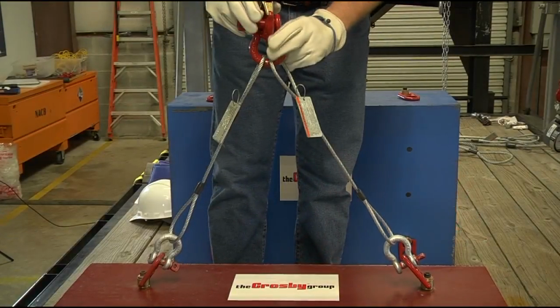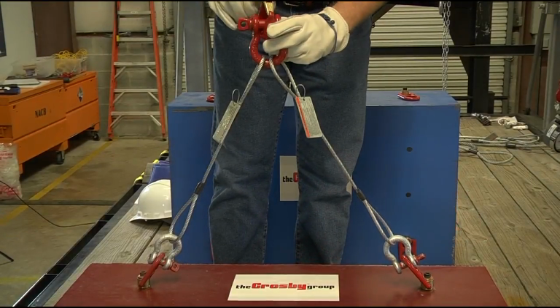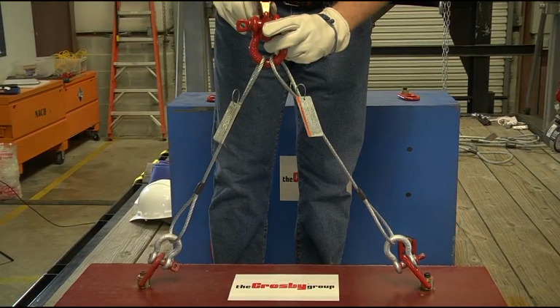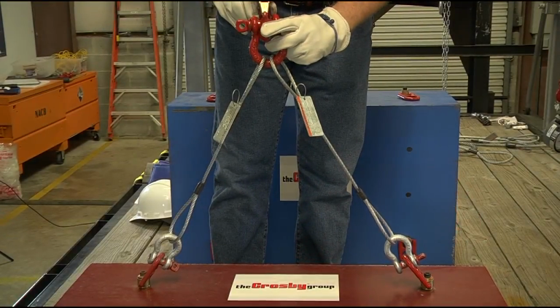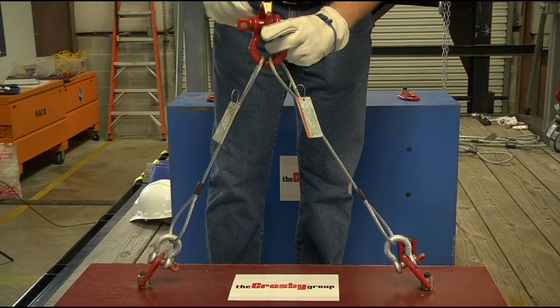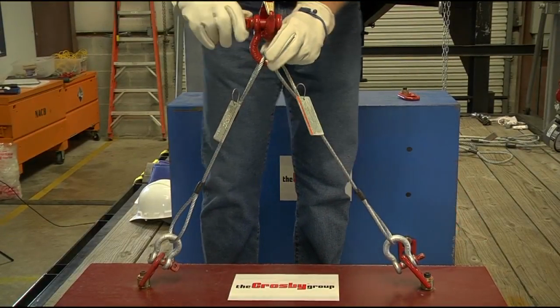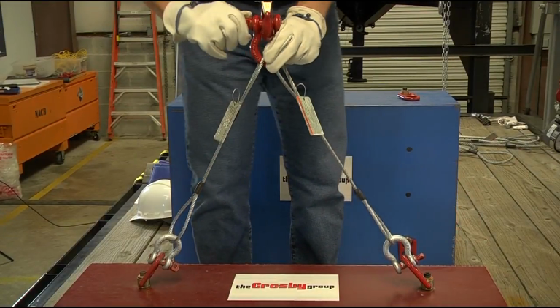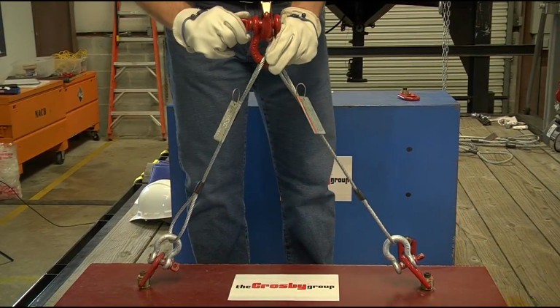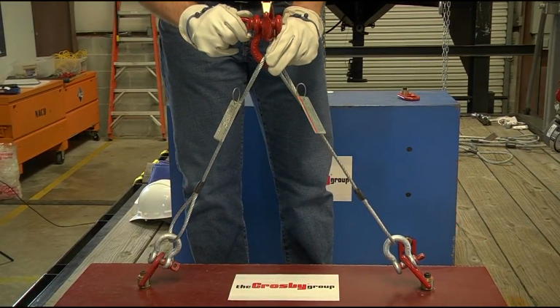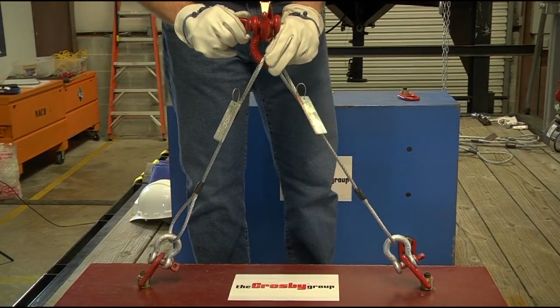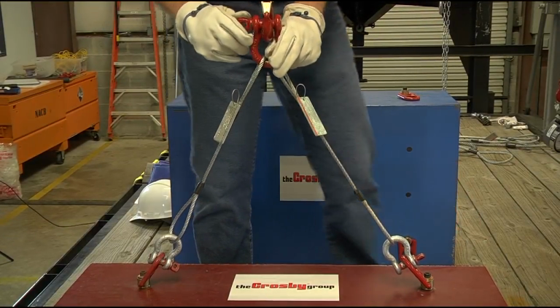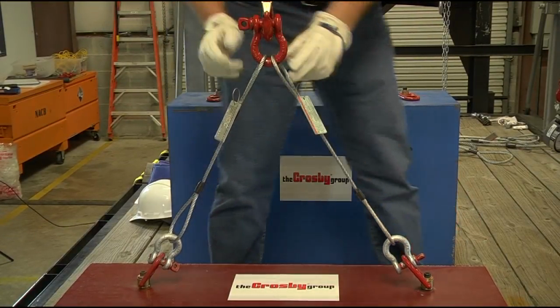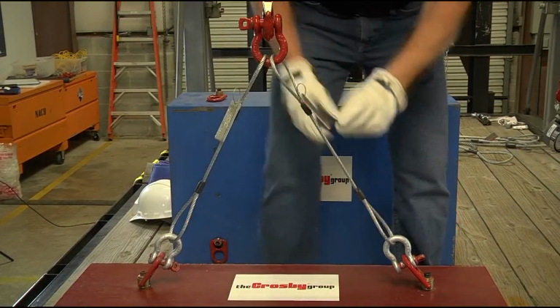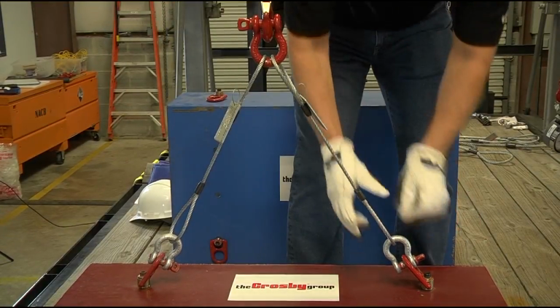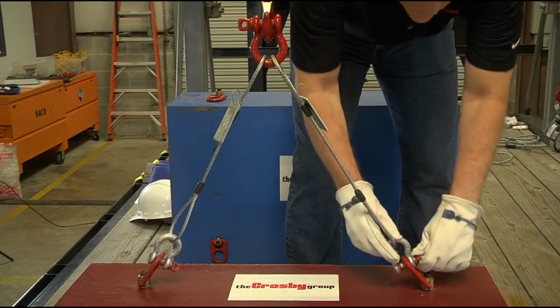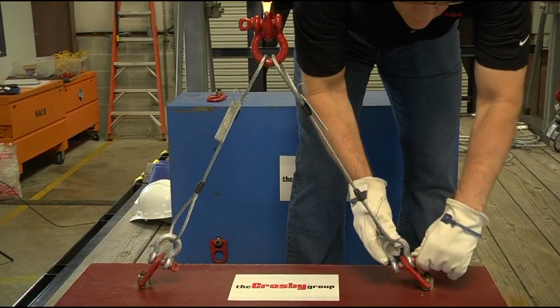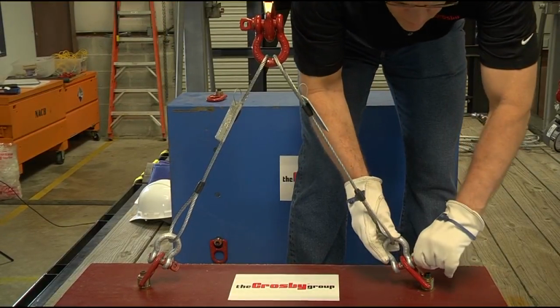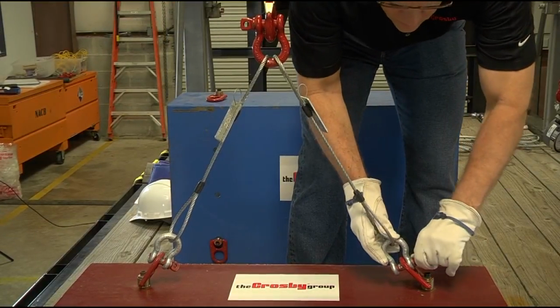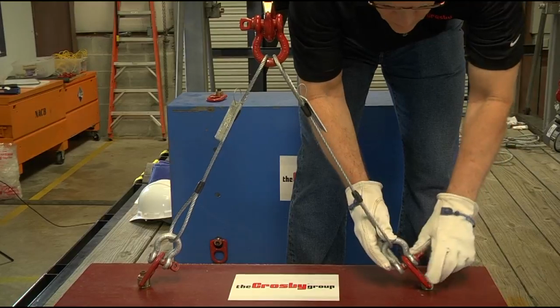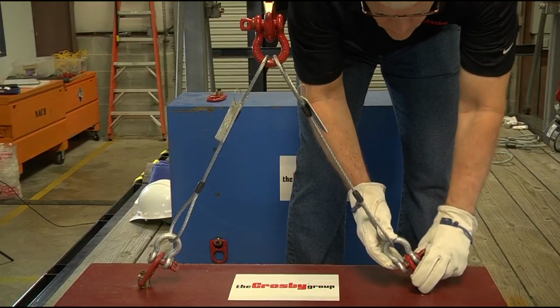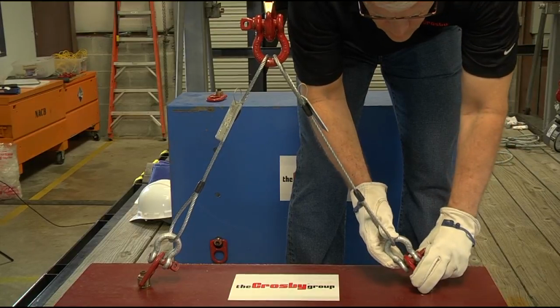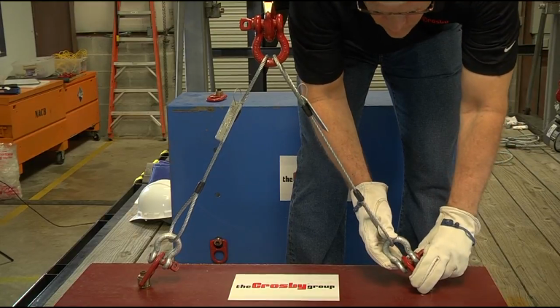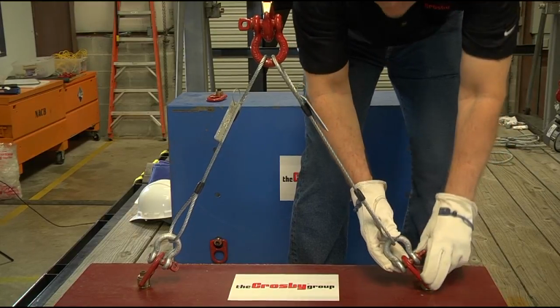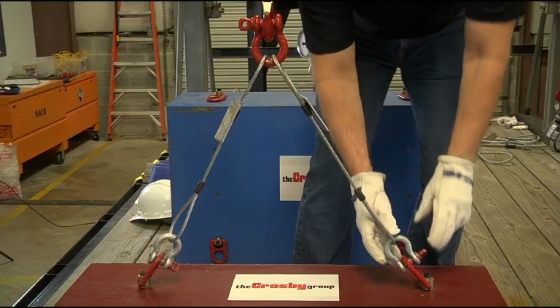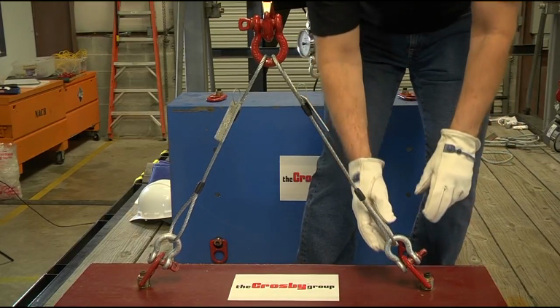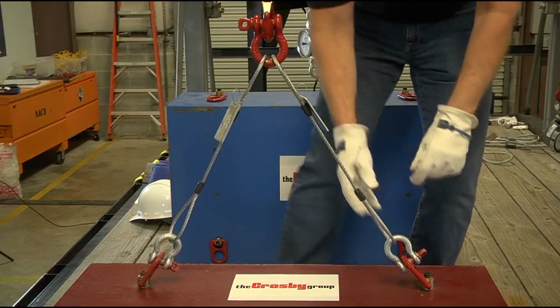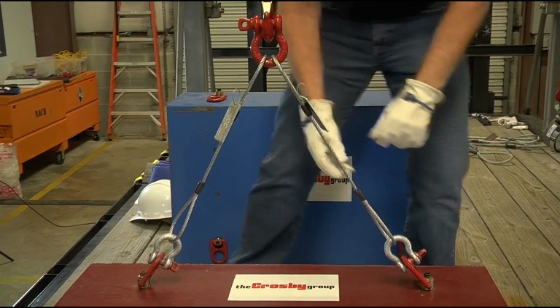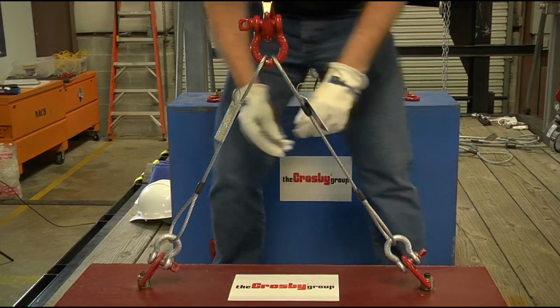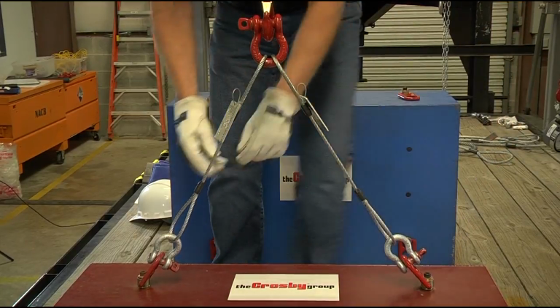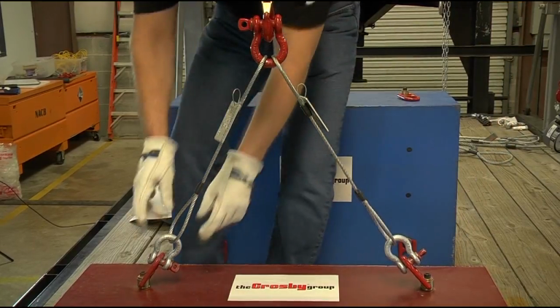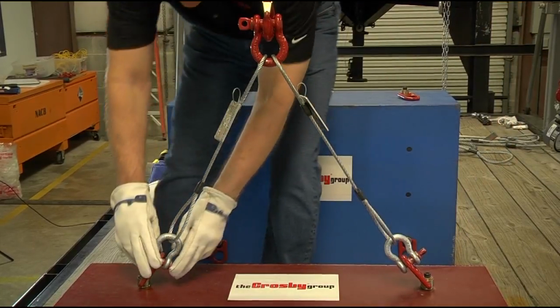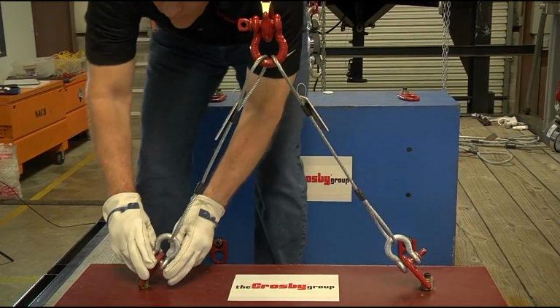The load should be centered on the shackle to prevent side loading, and the screw pin must be tightened before each pick.